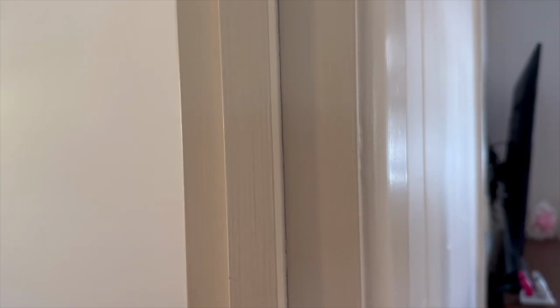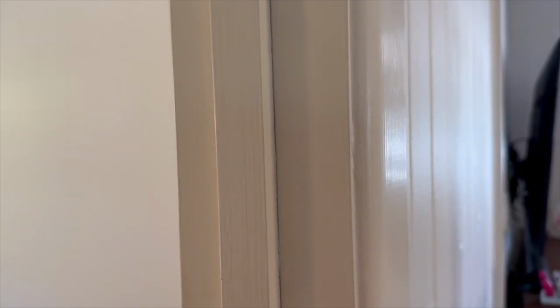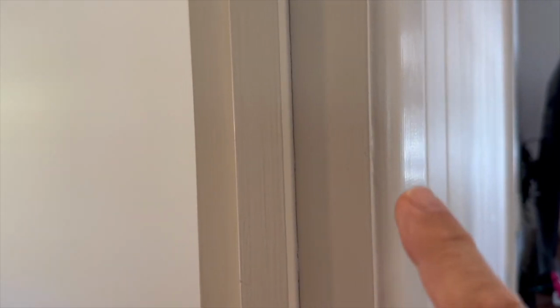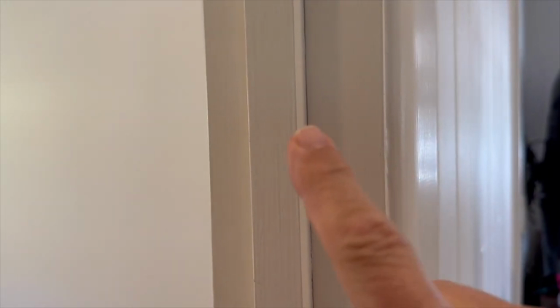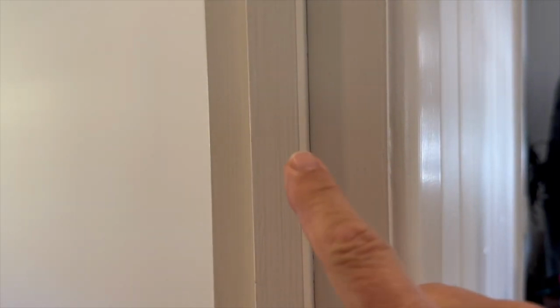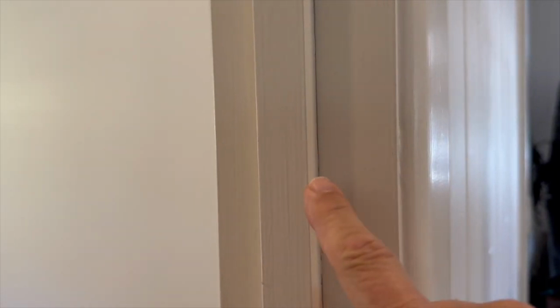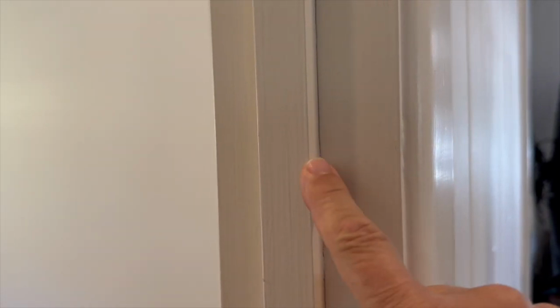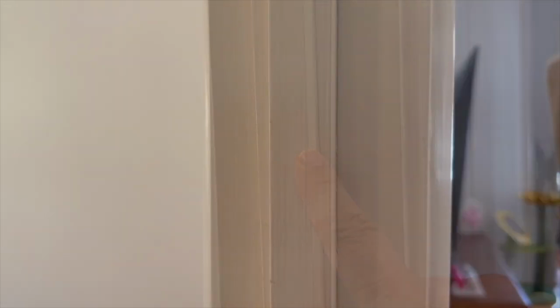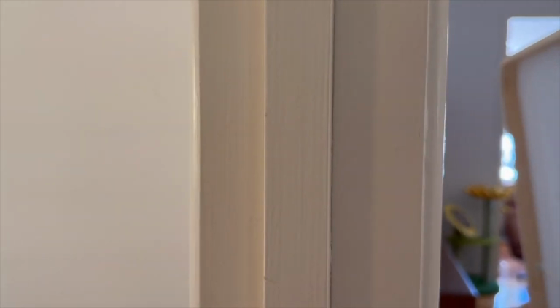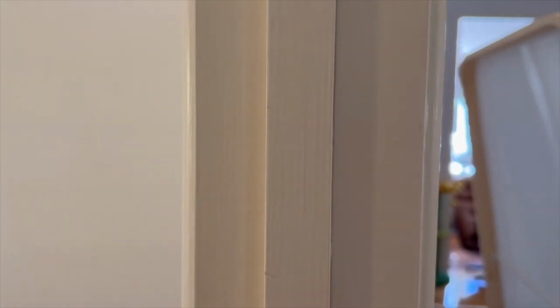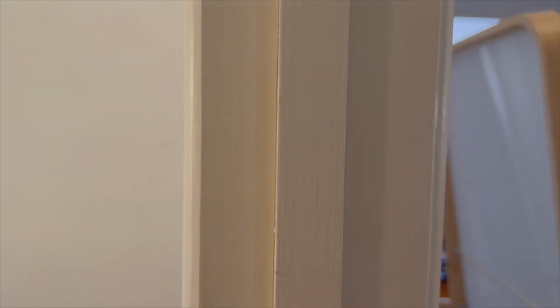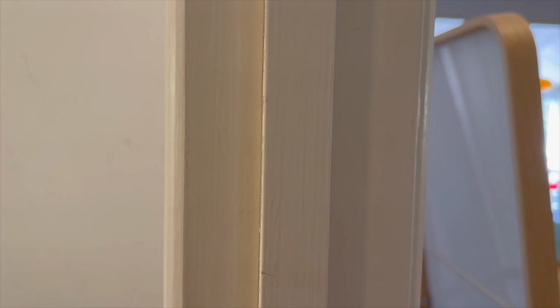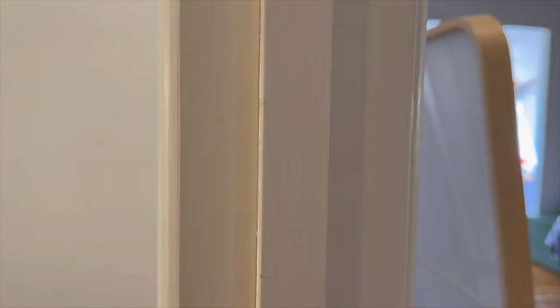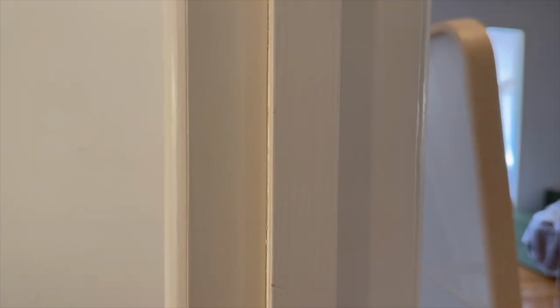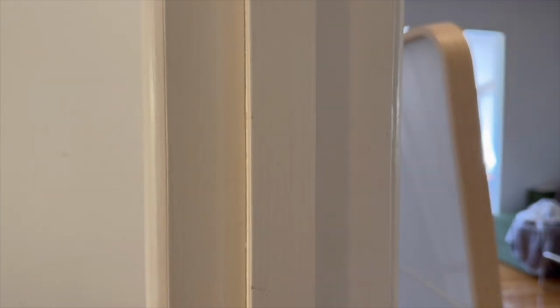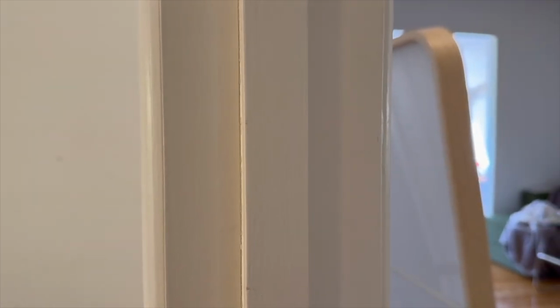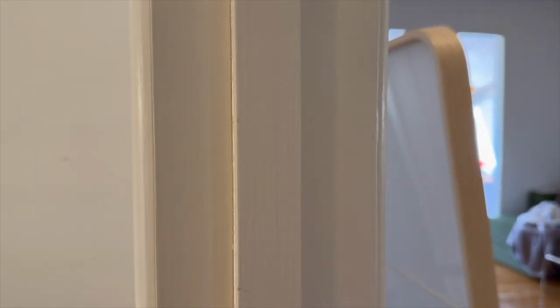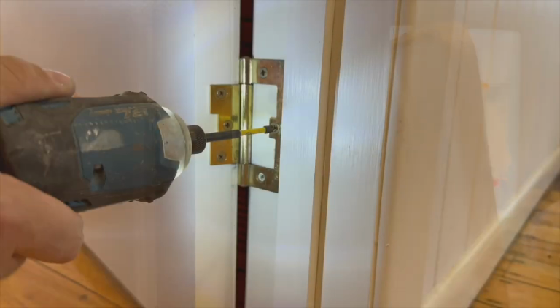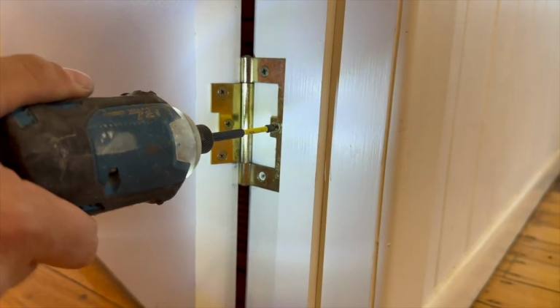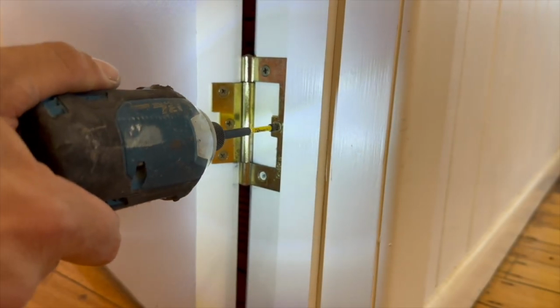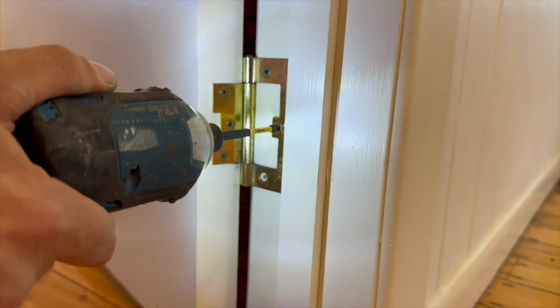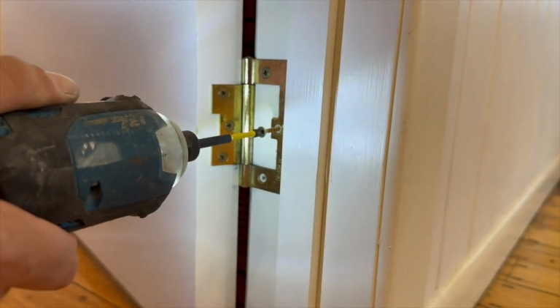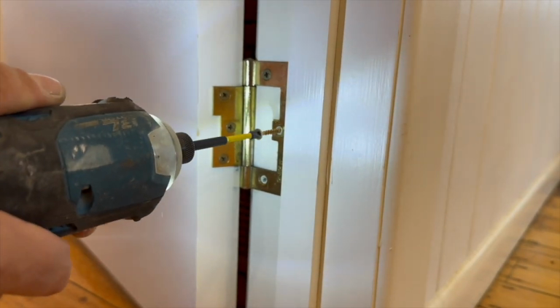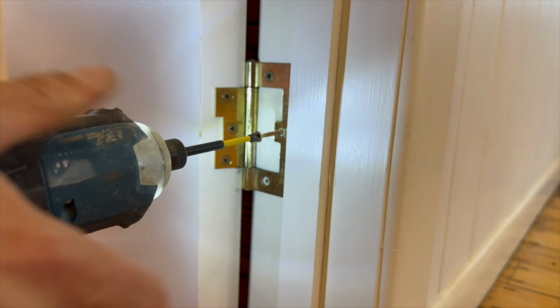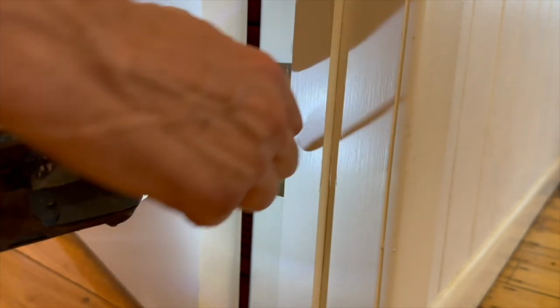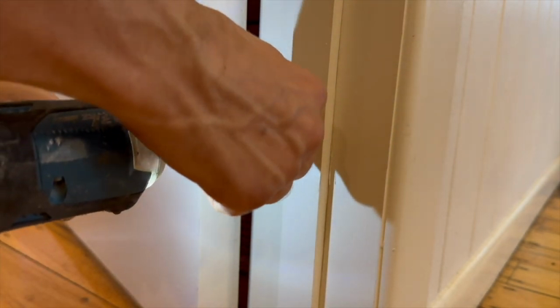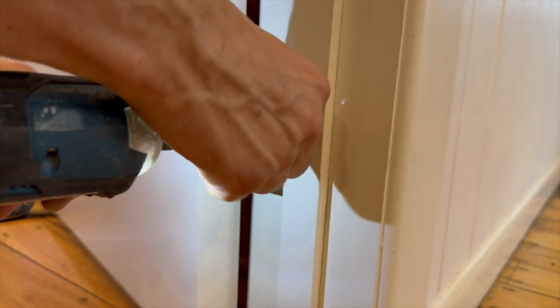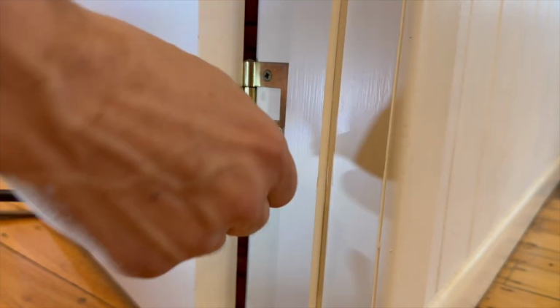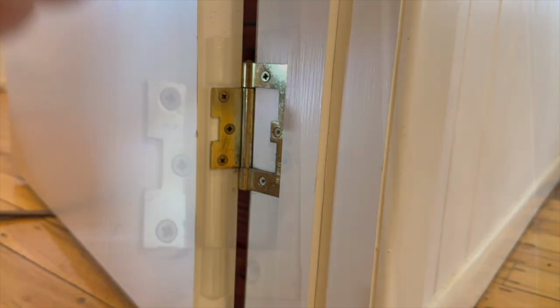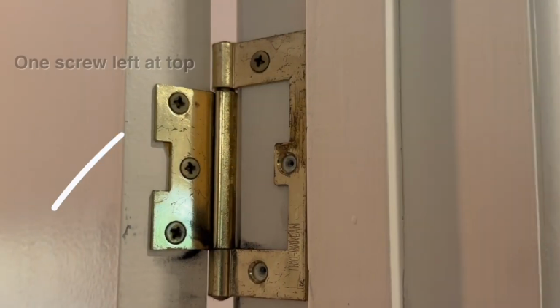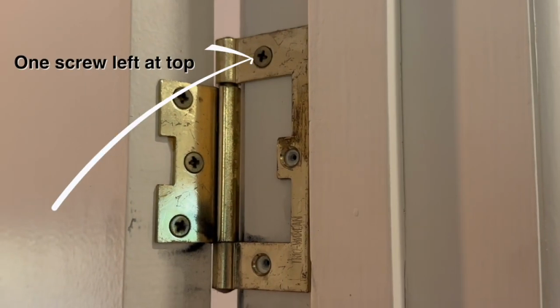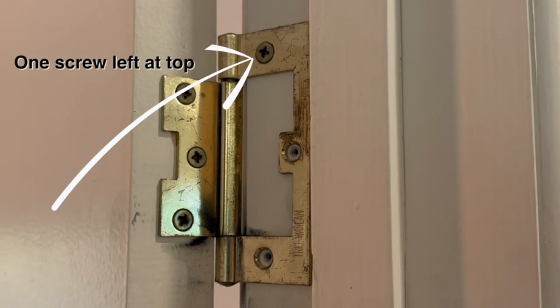First thing you need to do is look at the beading that the door closes against. If it's well centered in the frame, you're in luck — that makes this project a lot easier. Start by removing the screws from the hinge side that's attached to the frame, leaving one screw in the top of each hinge.